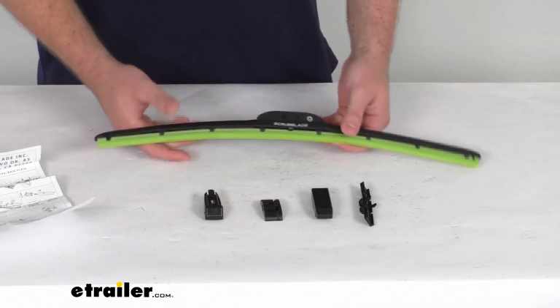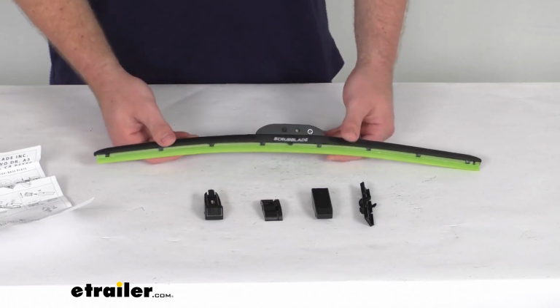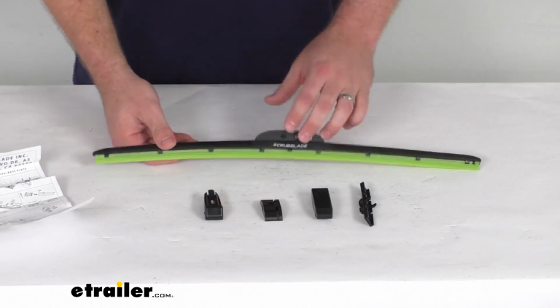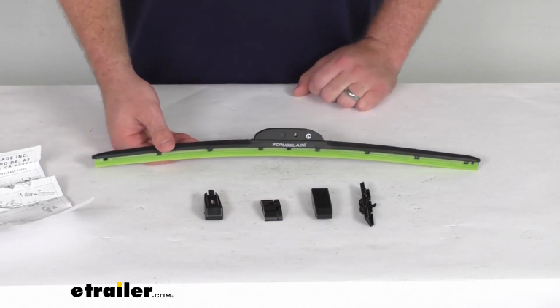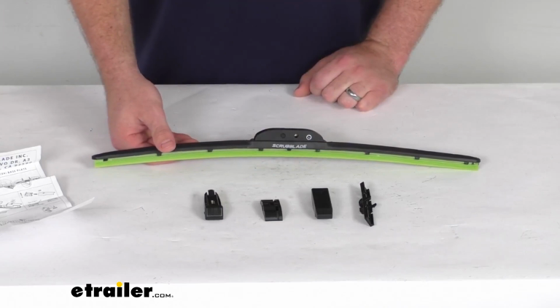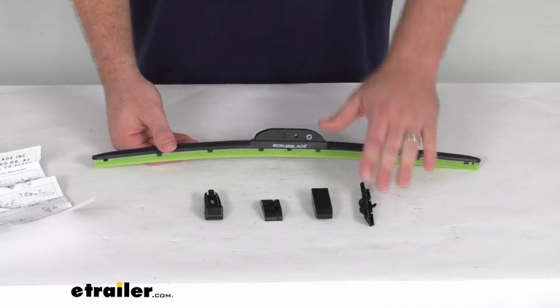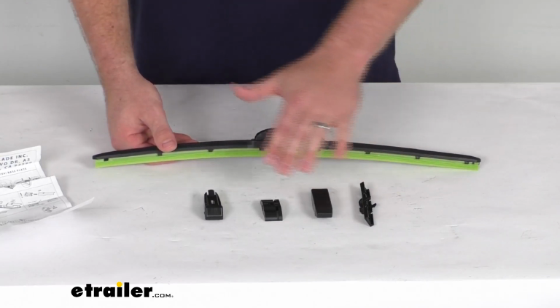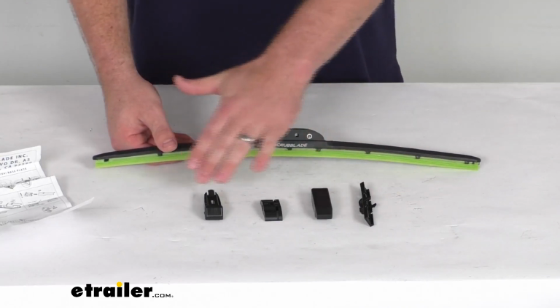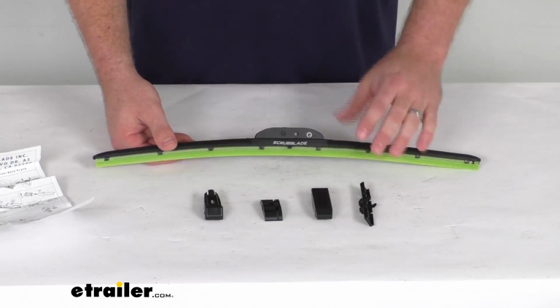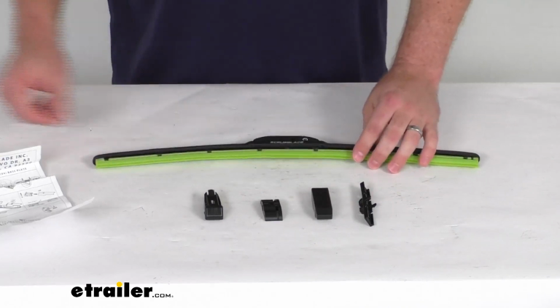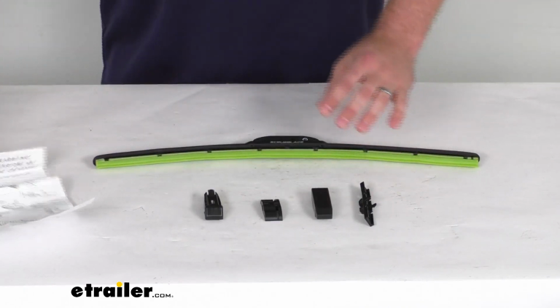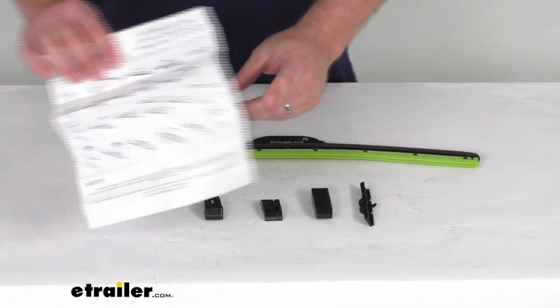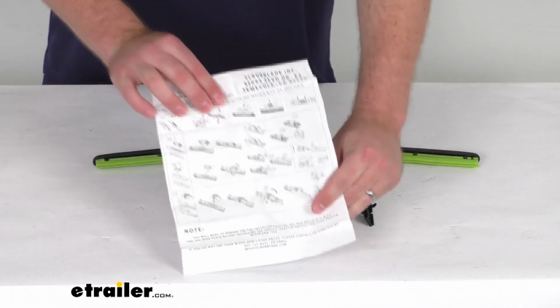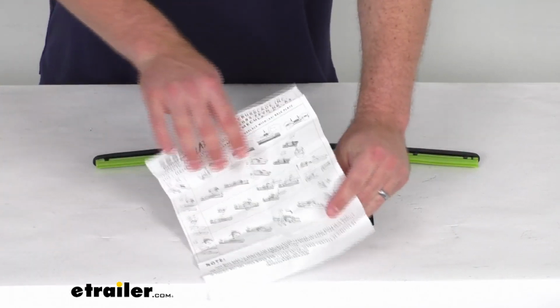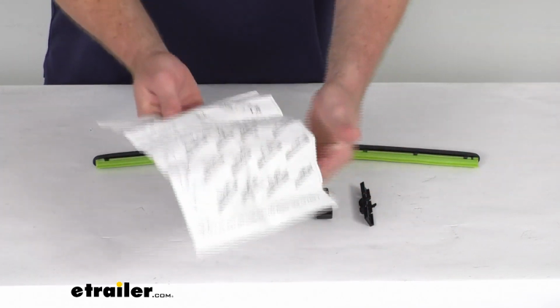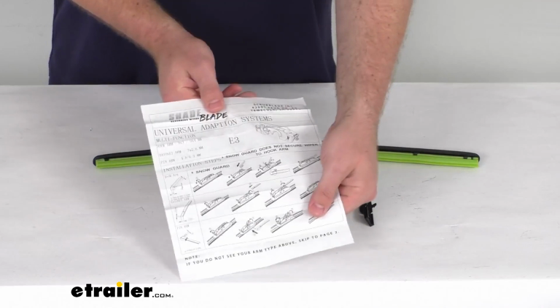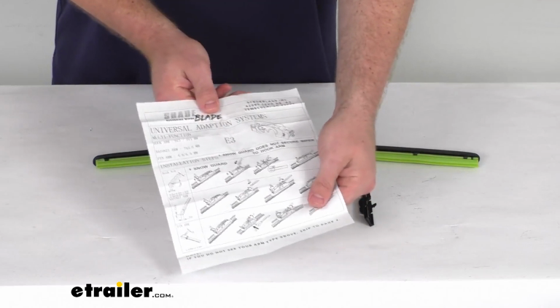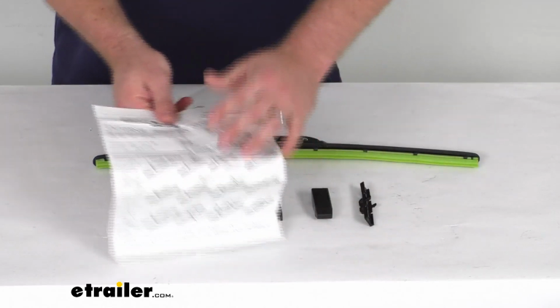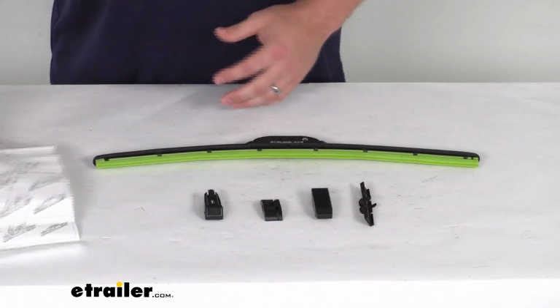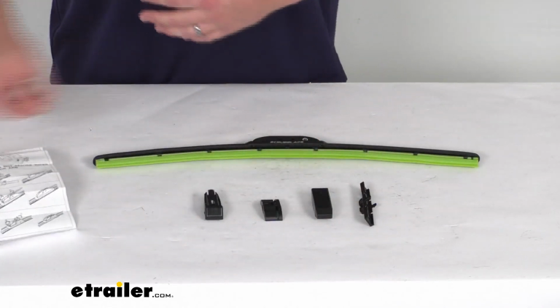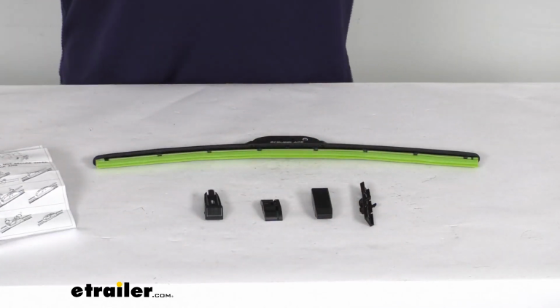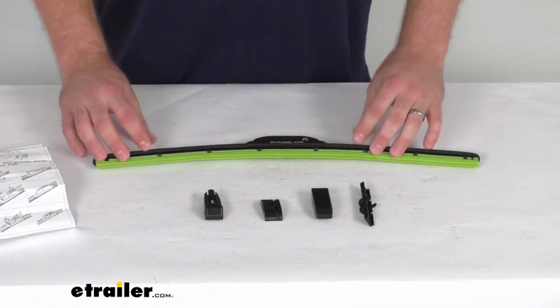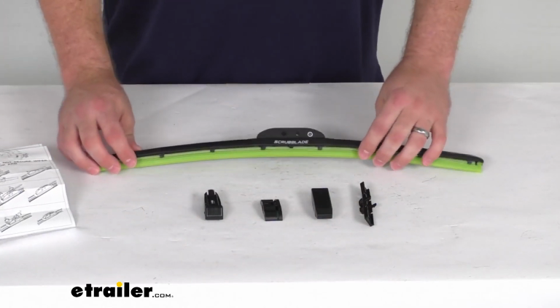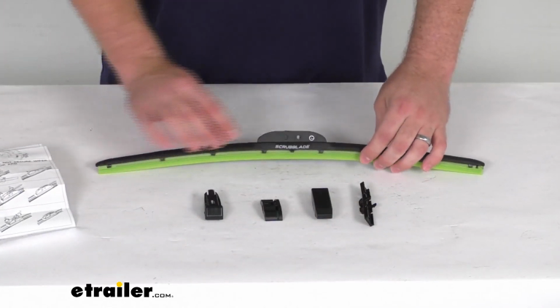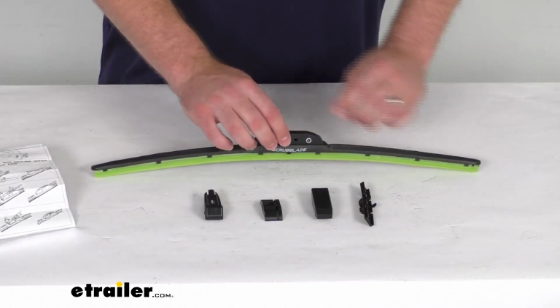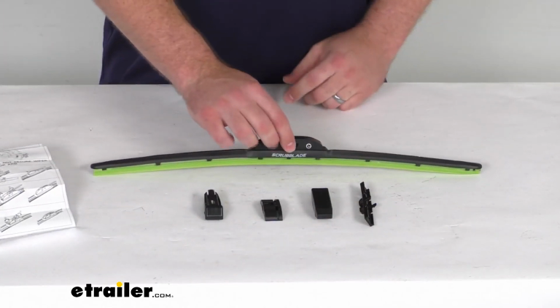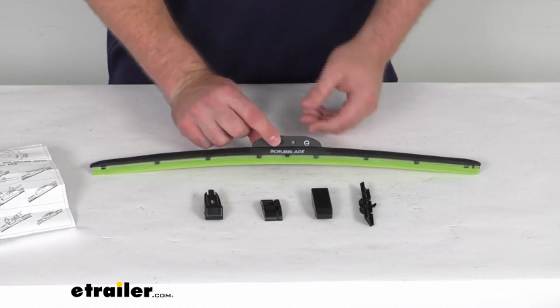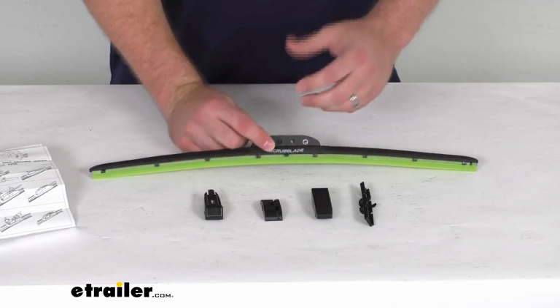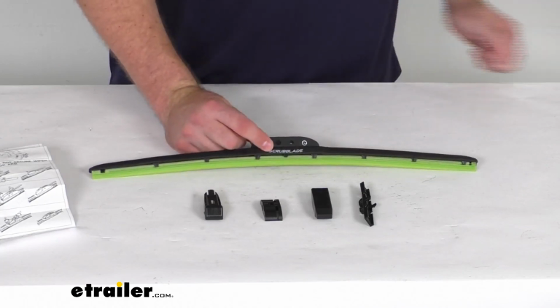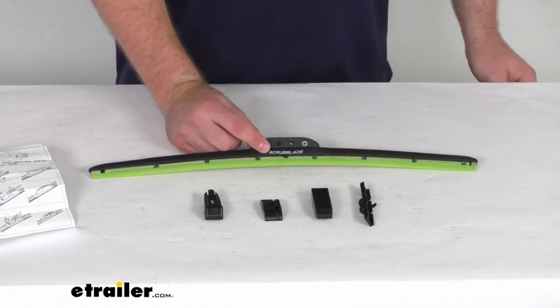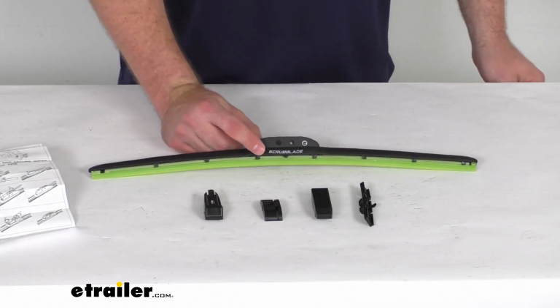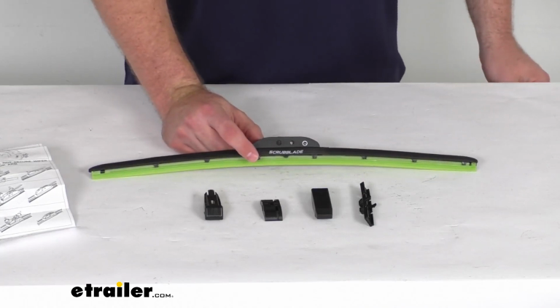These are going to be very quick and easy to get installed. They include multiple adapters as well as instructions for you to get these installed on almost all types of wiper arms, so it's very simple — it will only take you a few minutes.